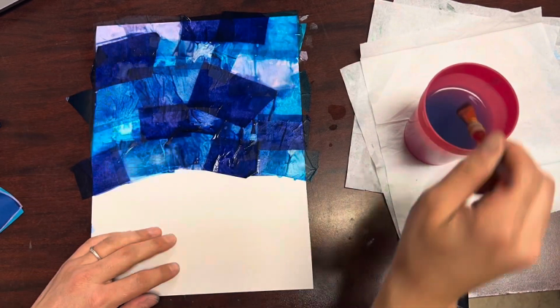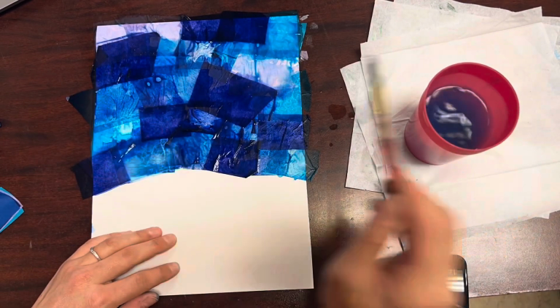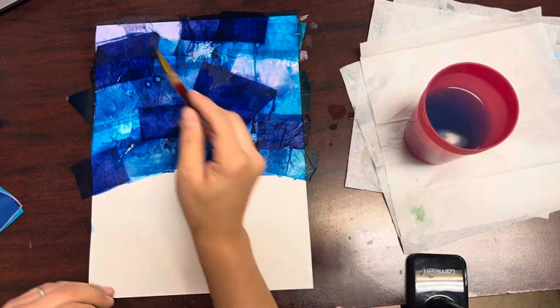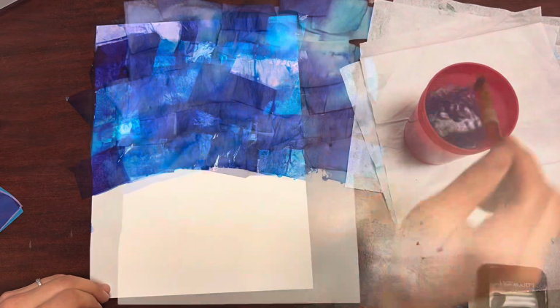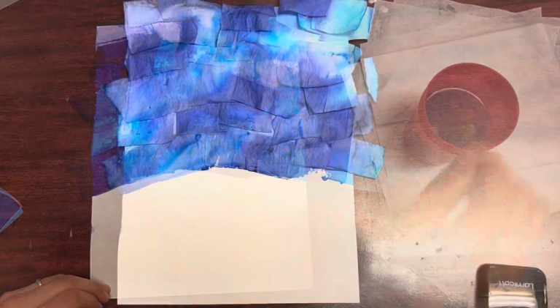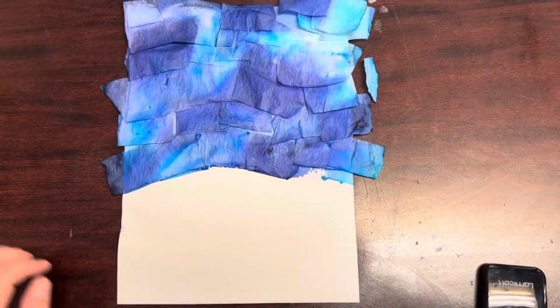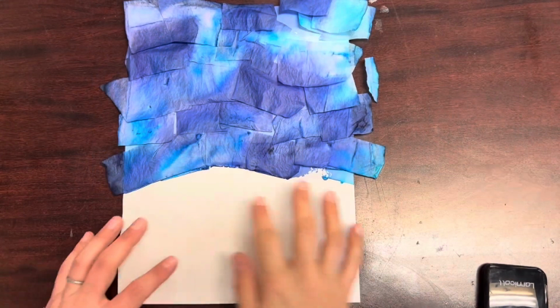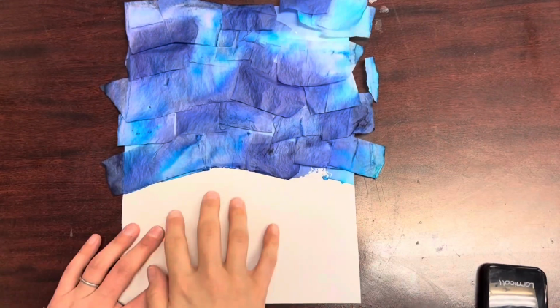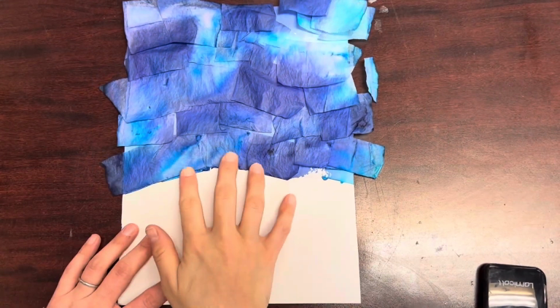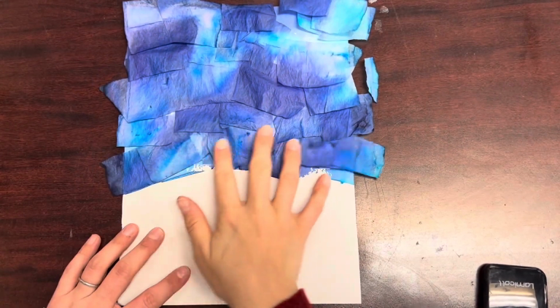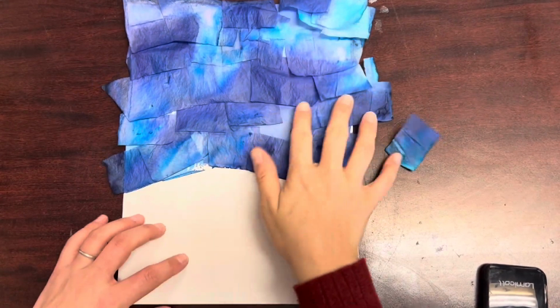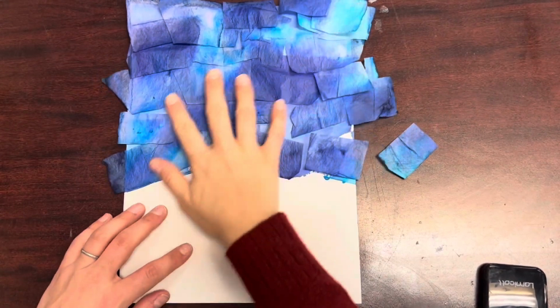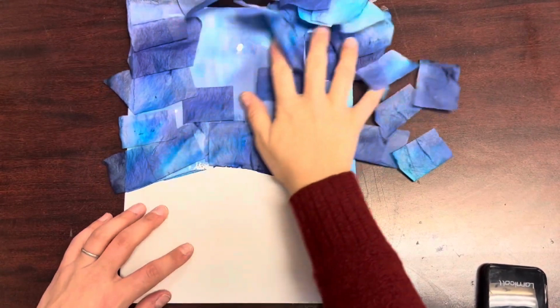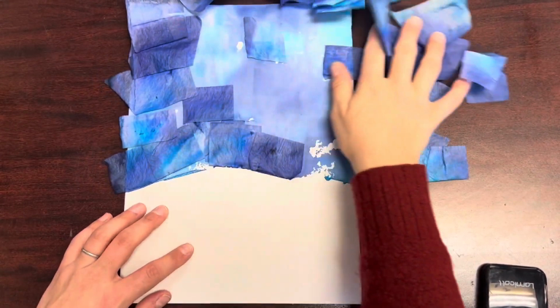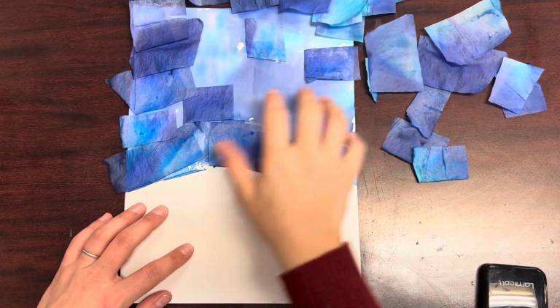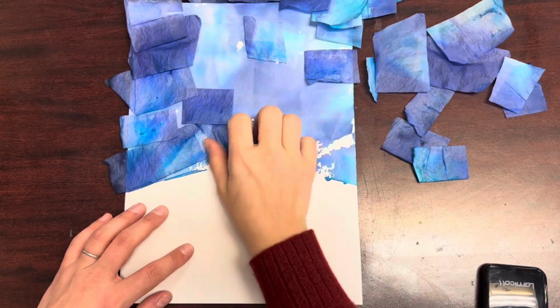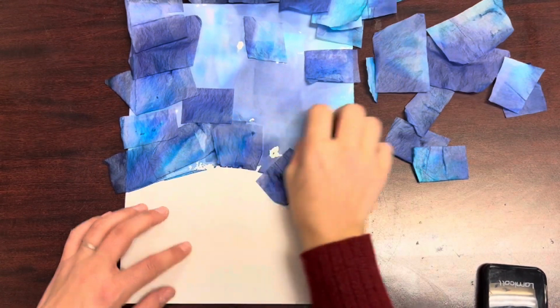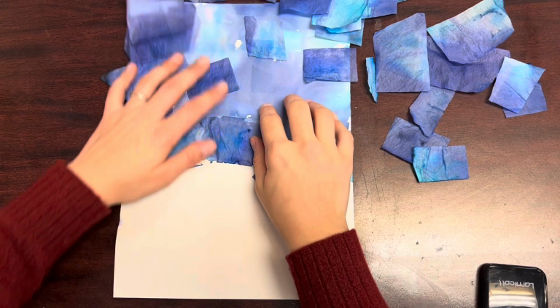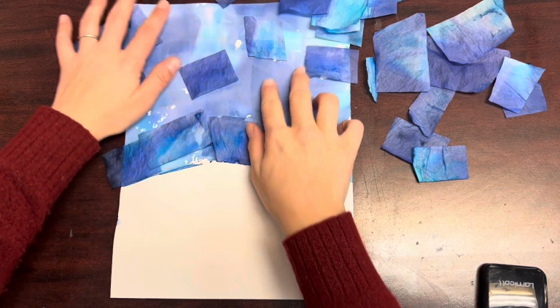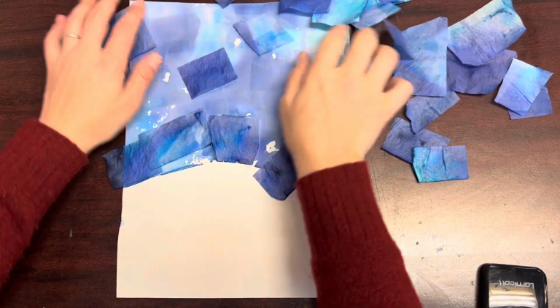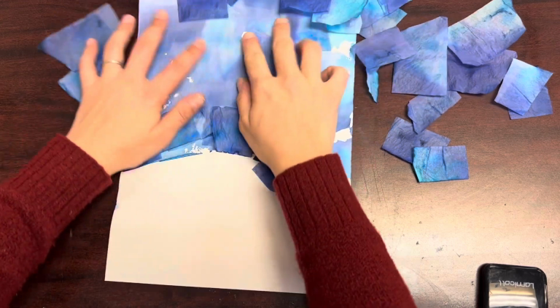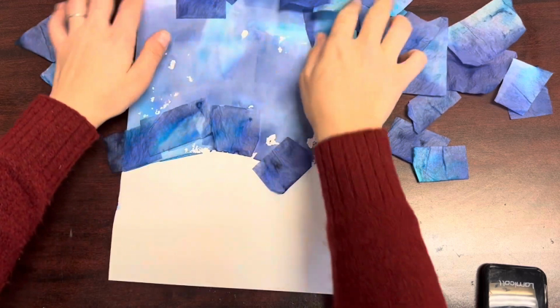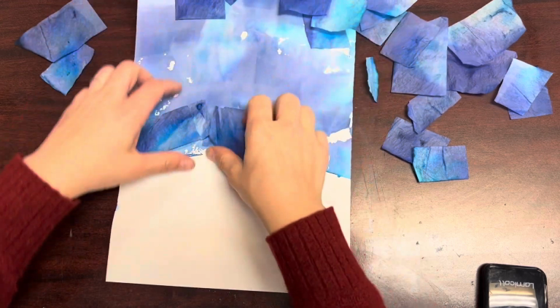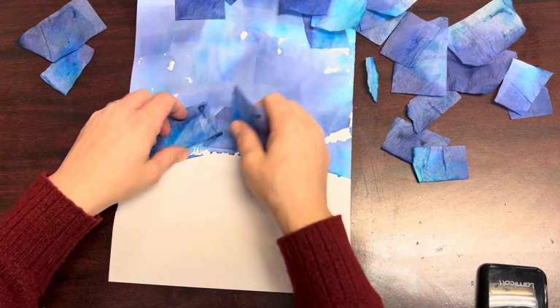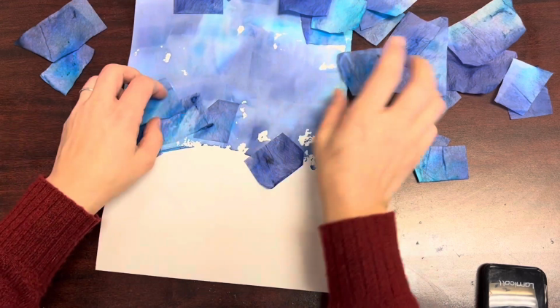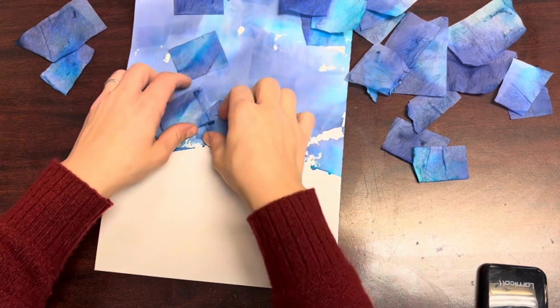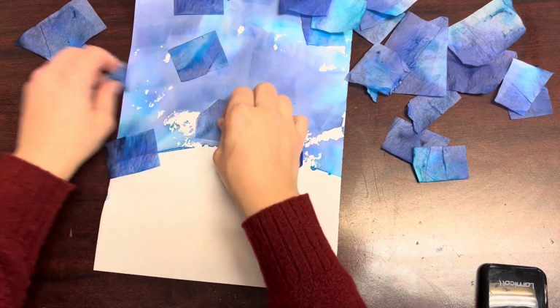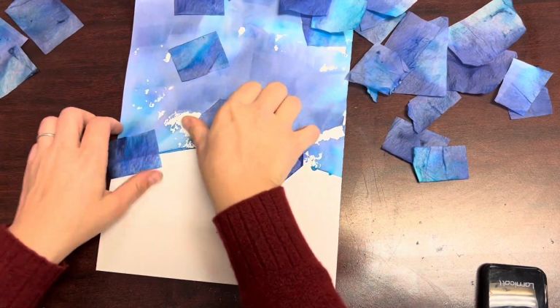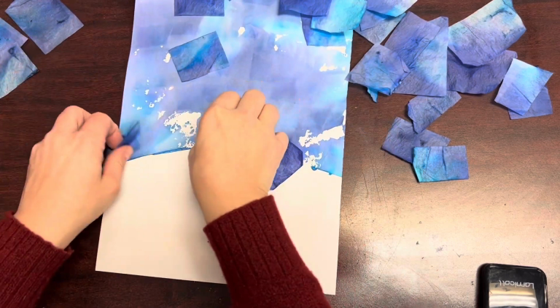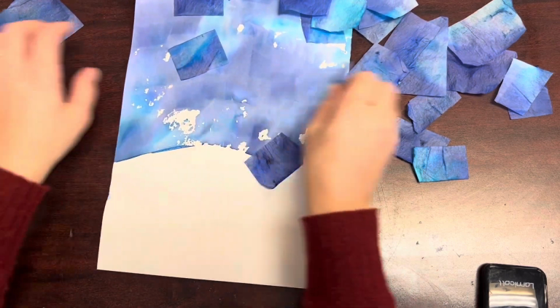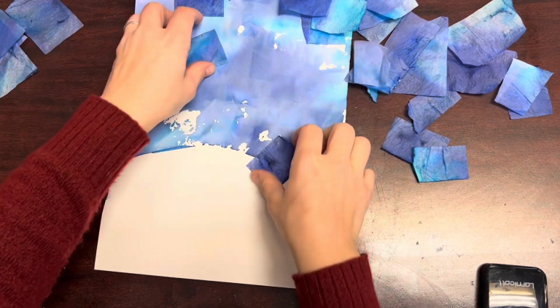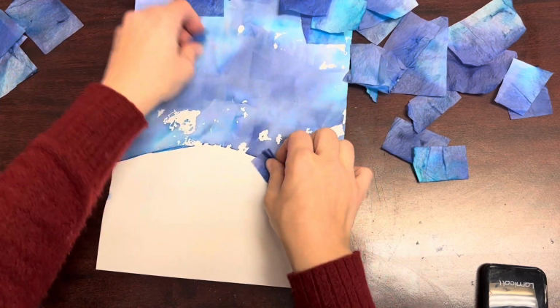Once your tissue paper has completely dried, remove it and throw it away, leaving behind this really cool effect of a sky on top of a snowy landscape.